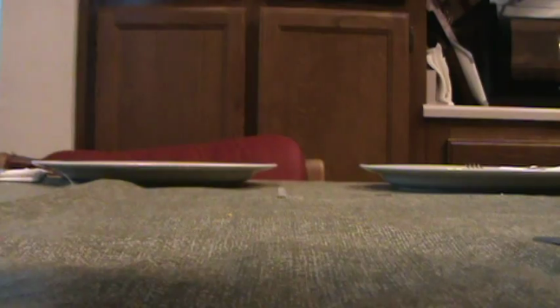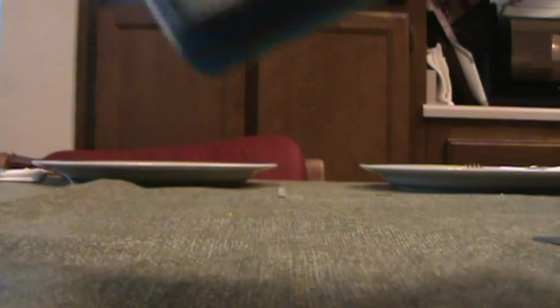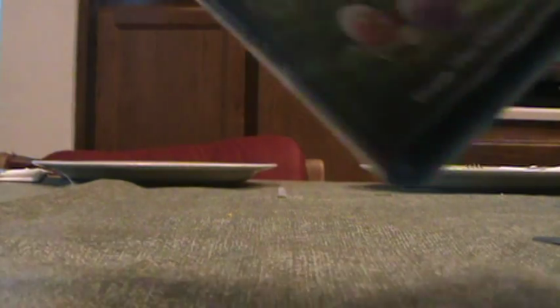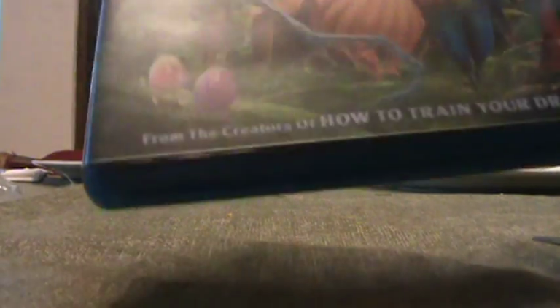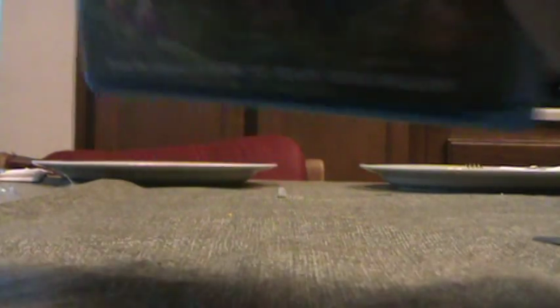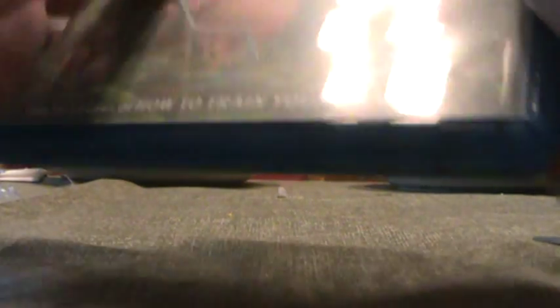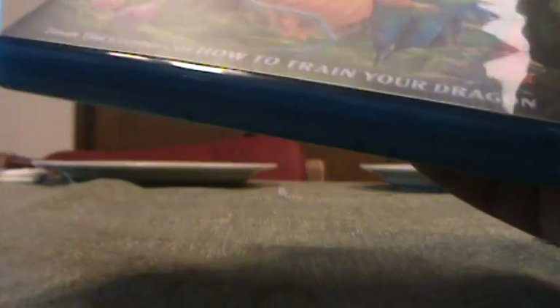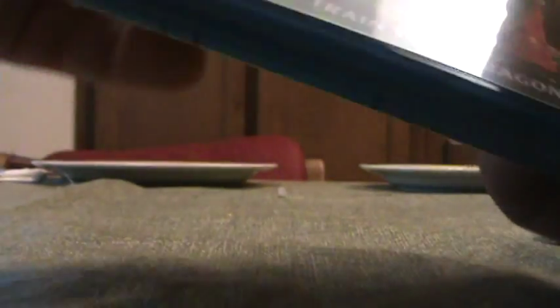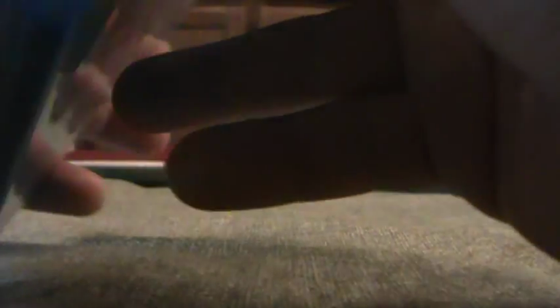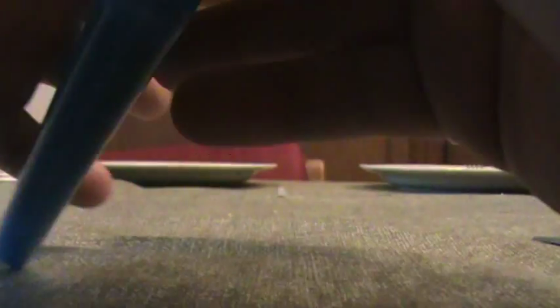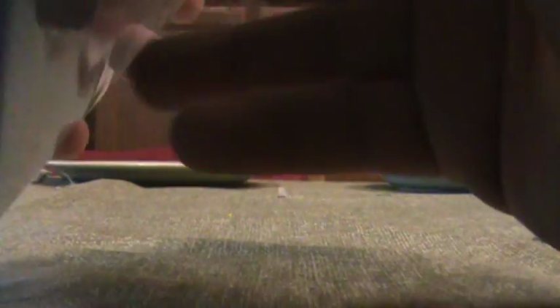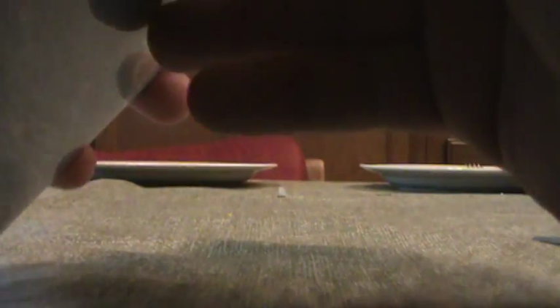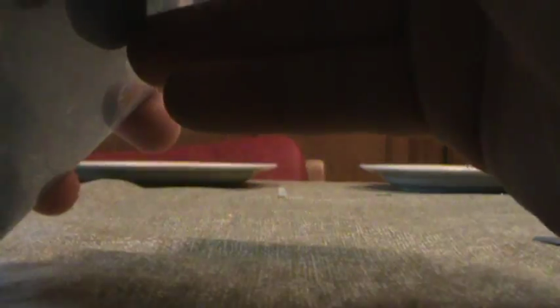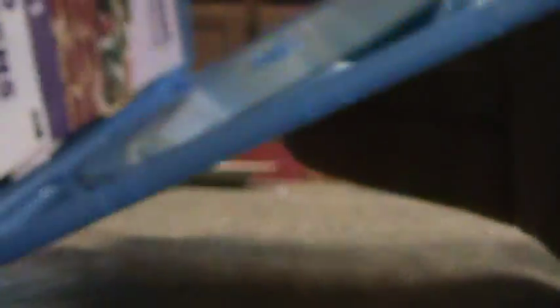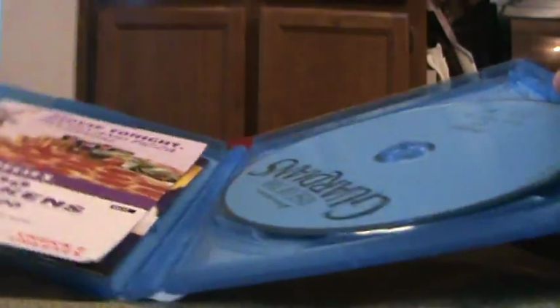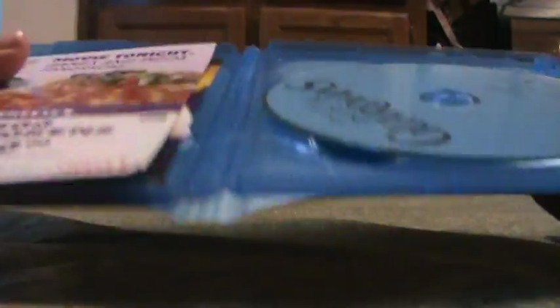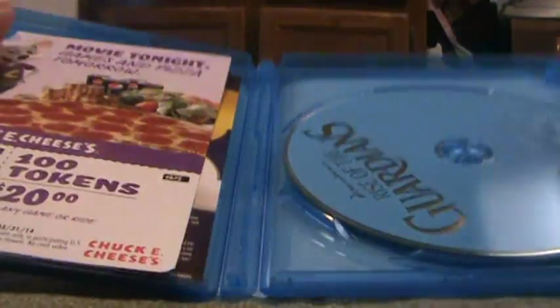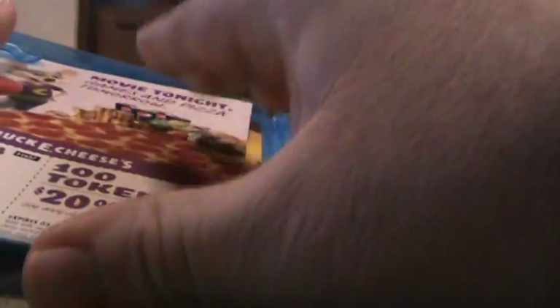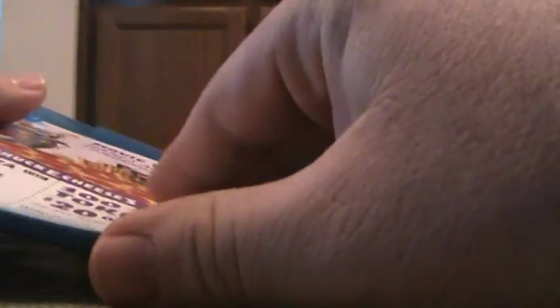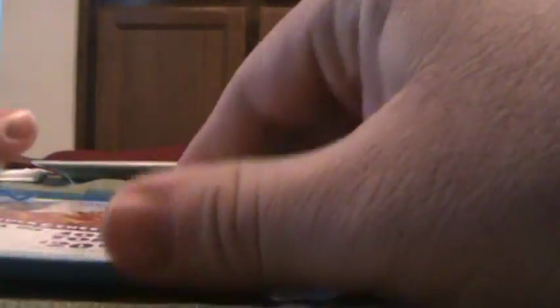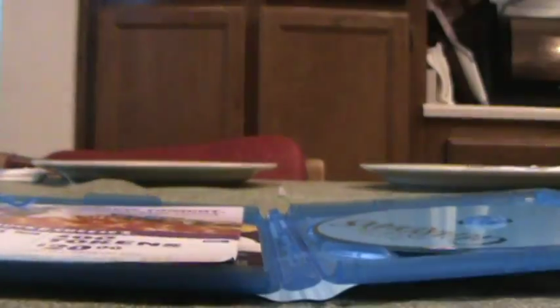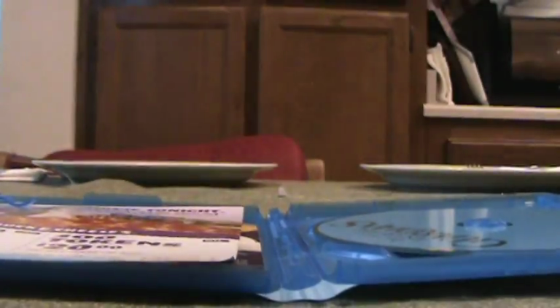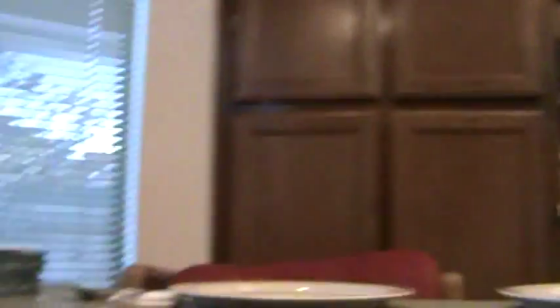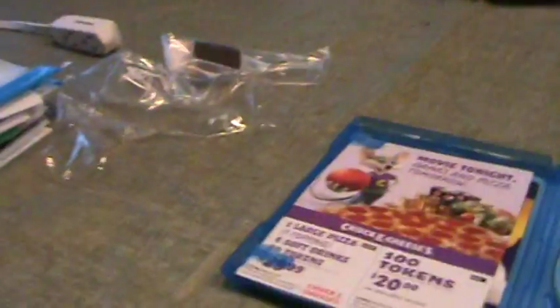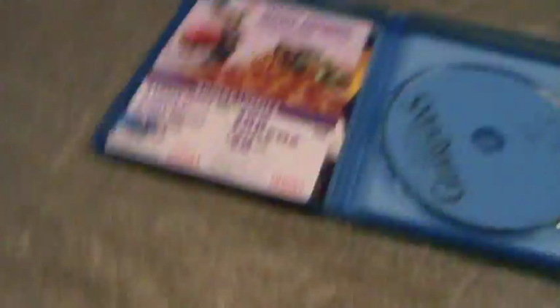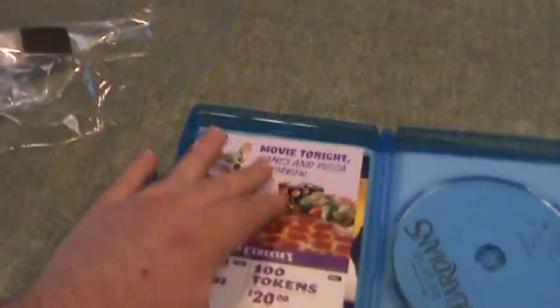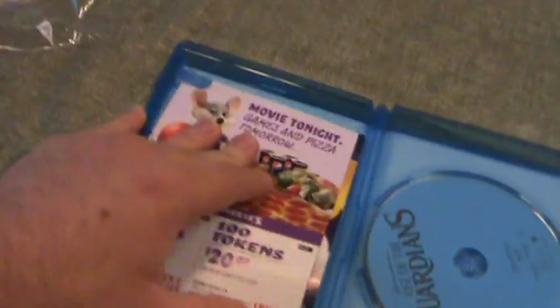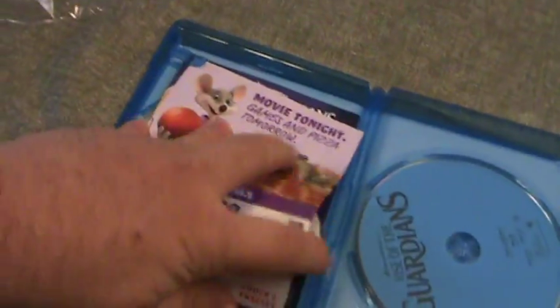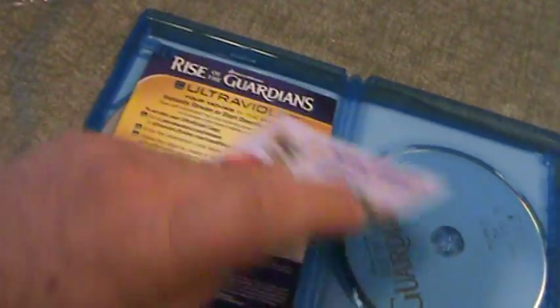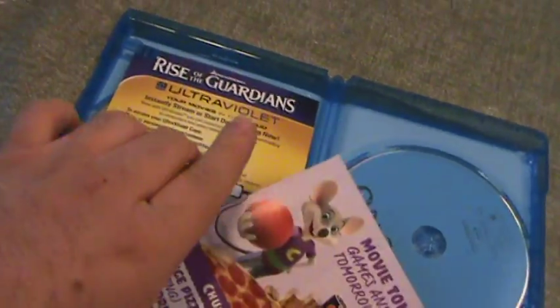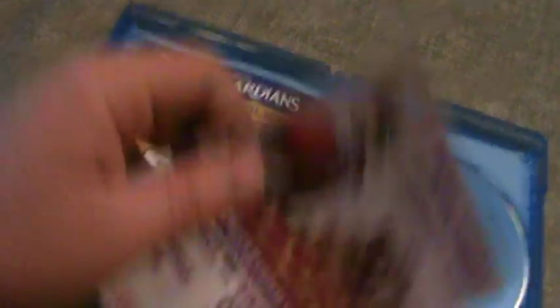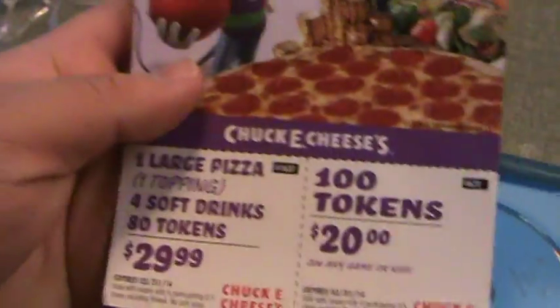But again, let me know what you thought of this movie. There's some Chuck E. Cheese coupons in here.